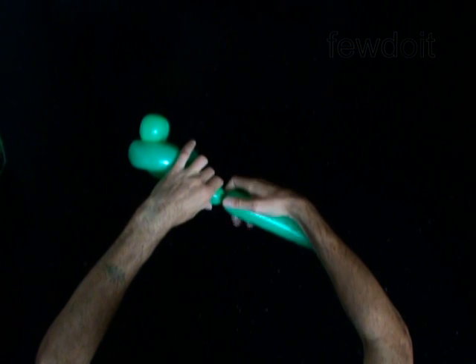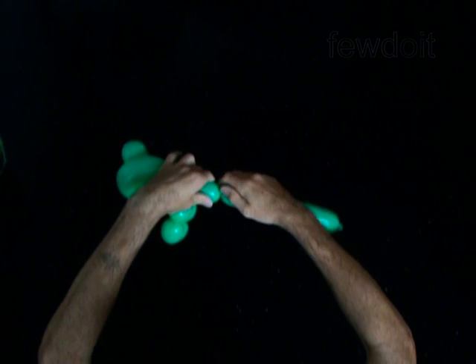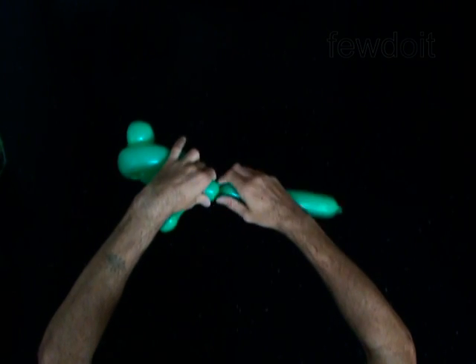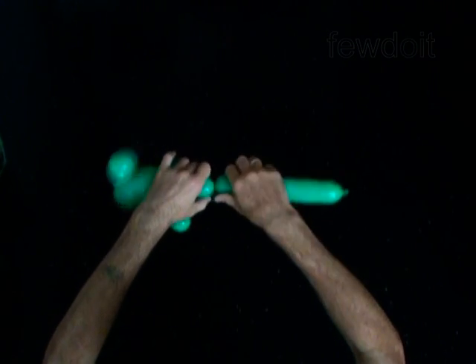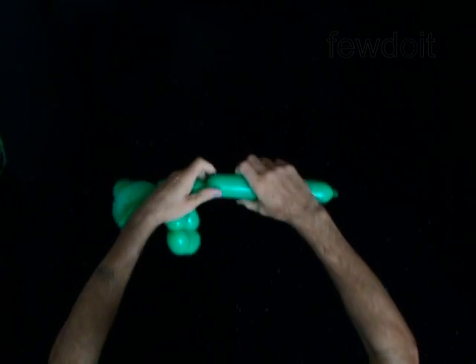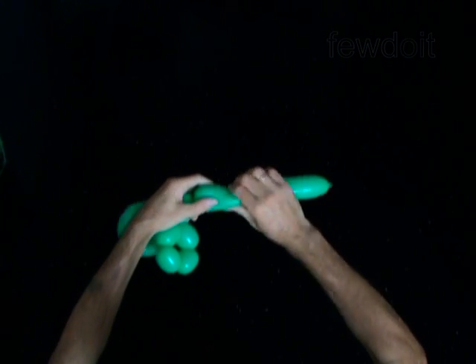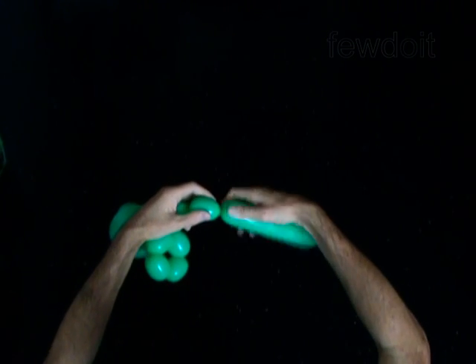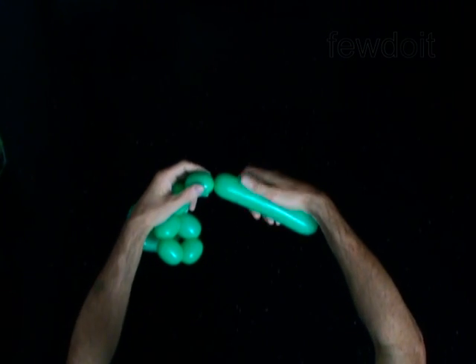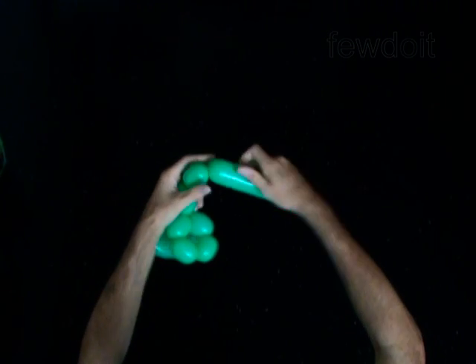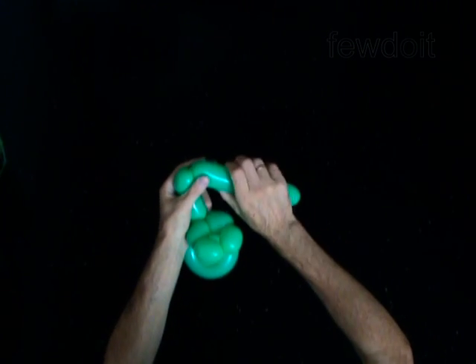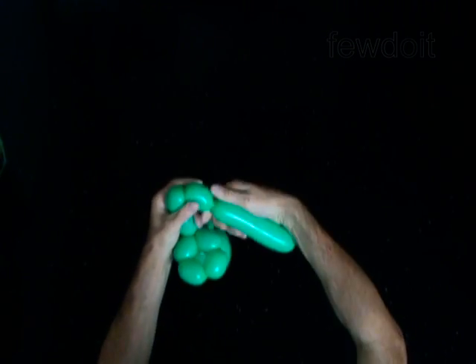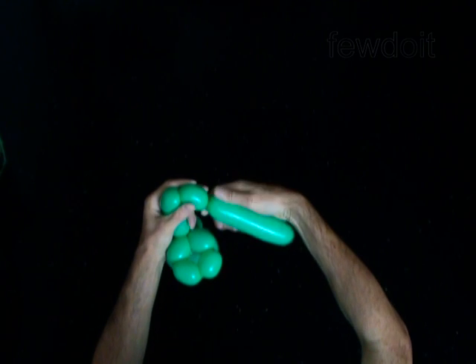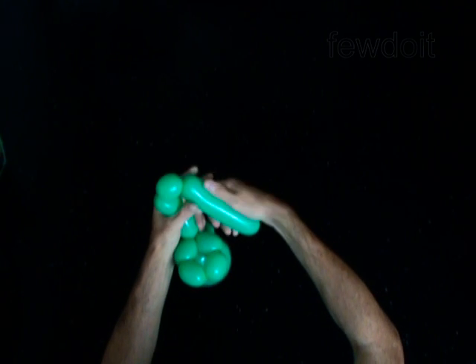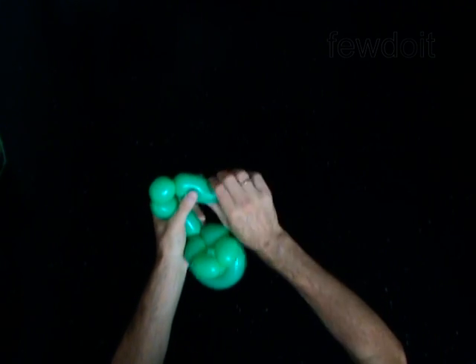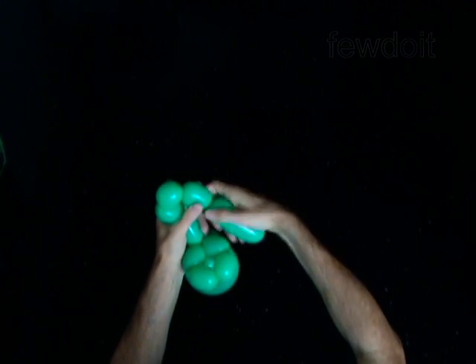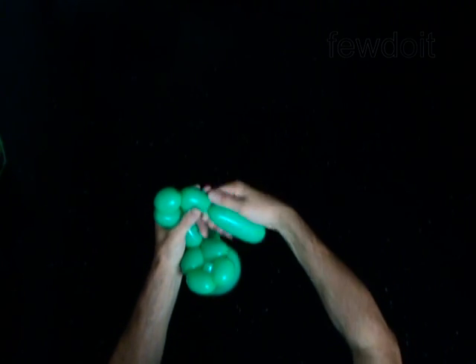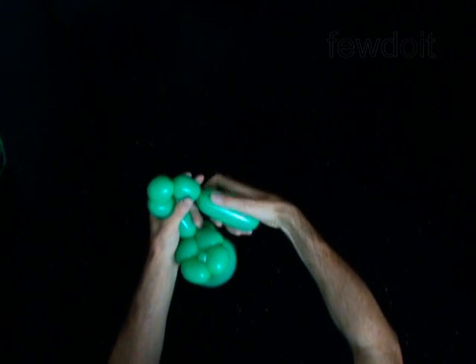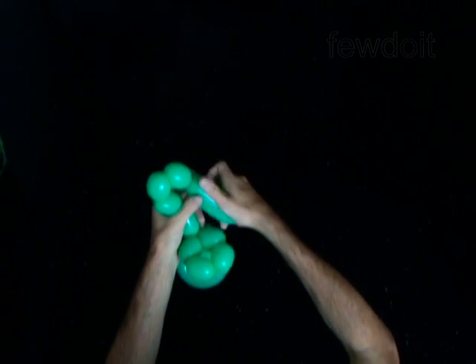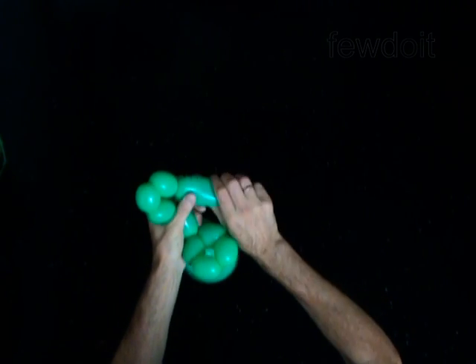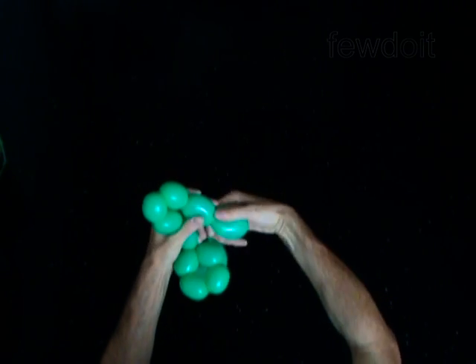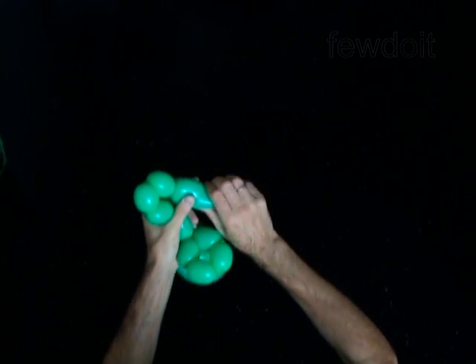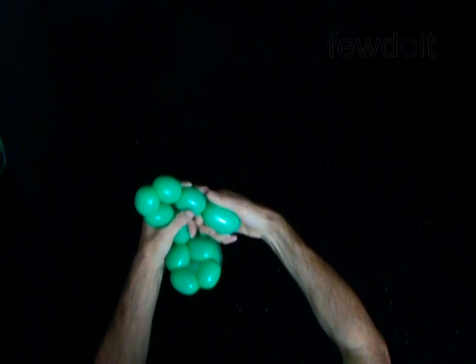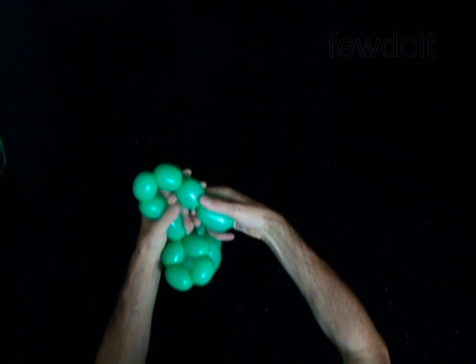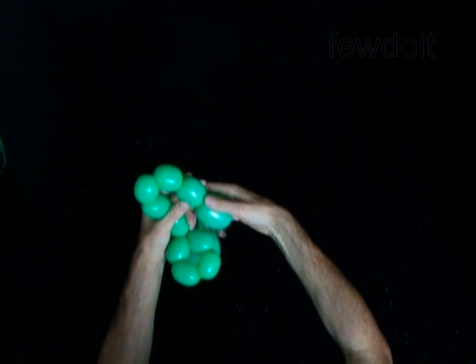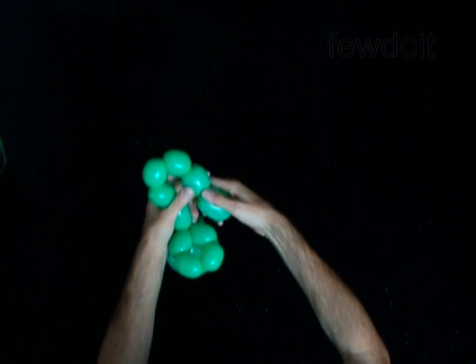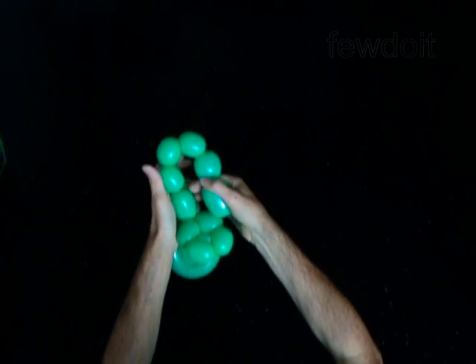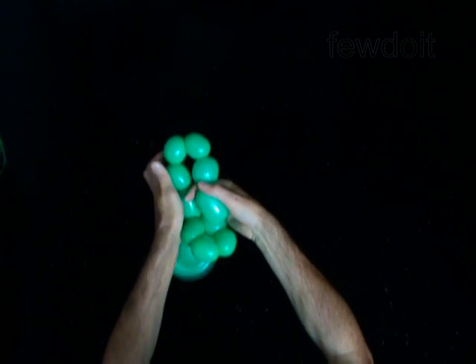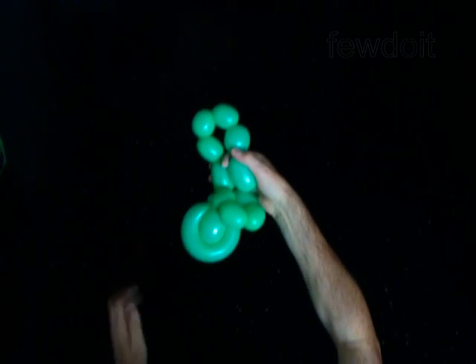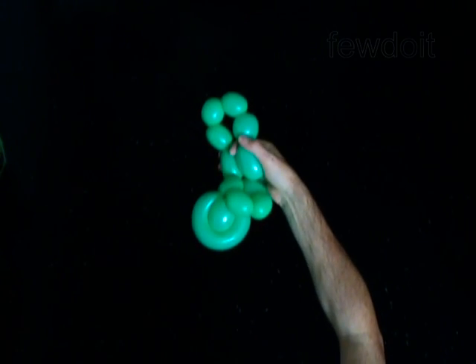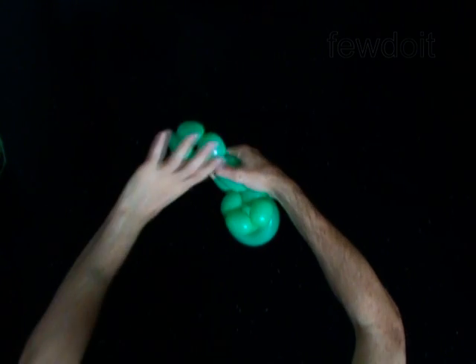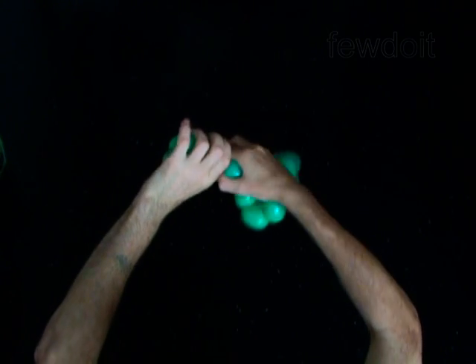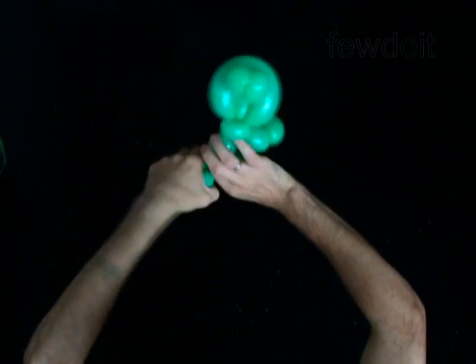The next four bubbles you twist to make the legs. Twist the twelfth two inch bubble. Twist the thirteenth two inch bubble. Twist the fourteenth two inch bubble. Twist the fifteenth two inch bubble. Lock both ends of the chain of the last four bubbles in one lock twist.